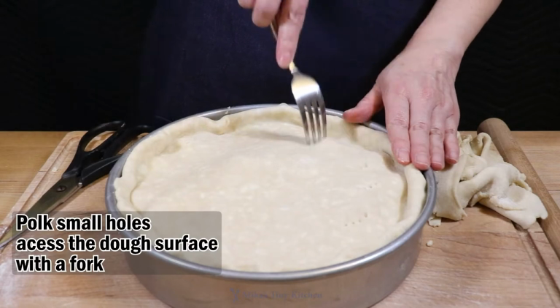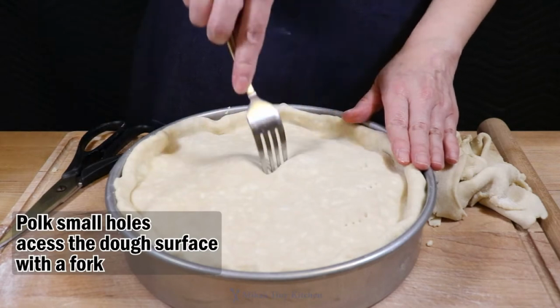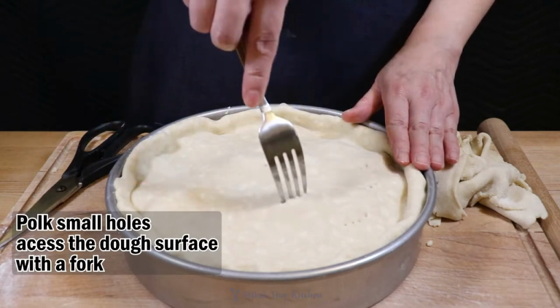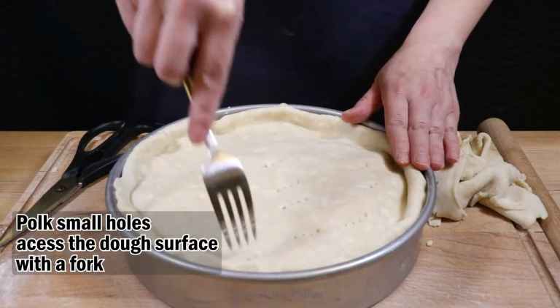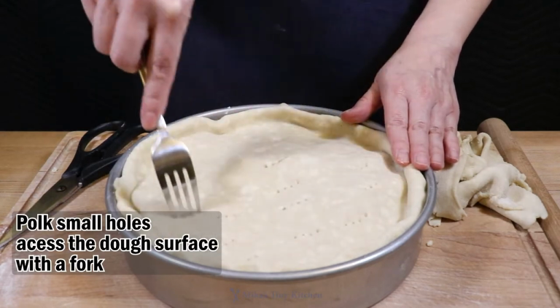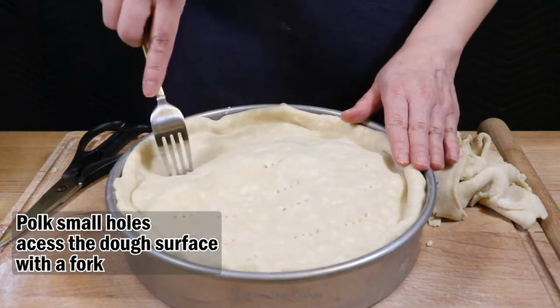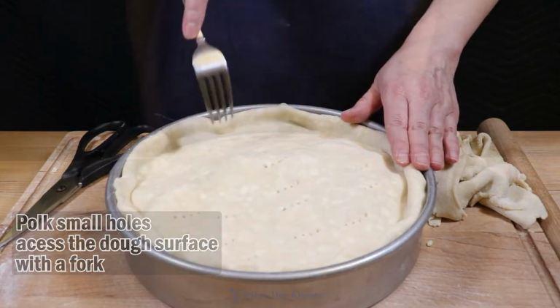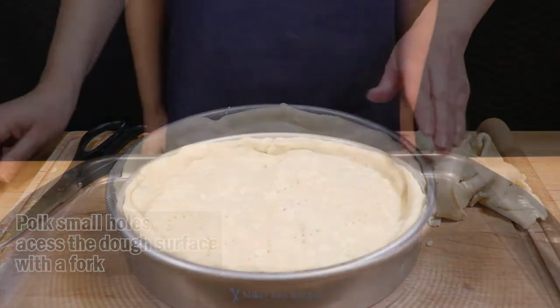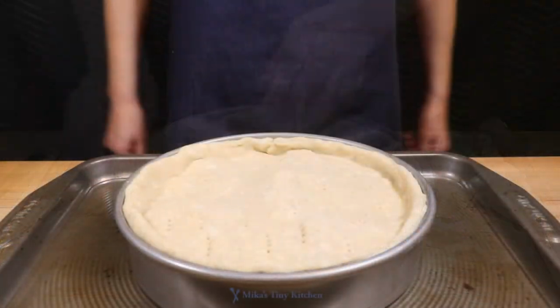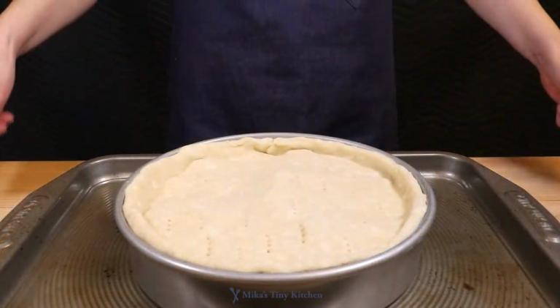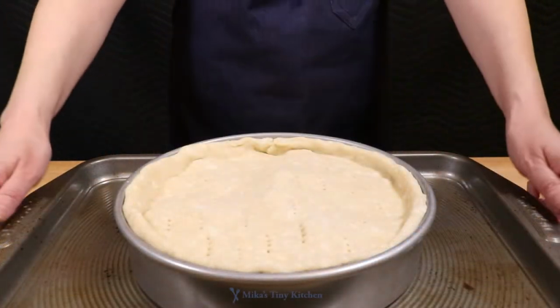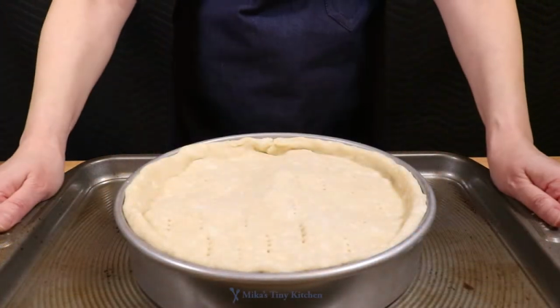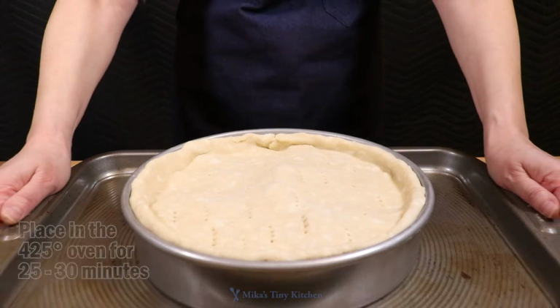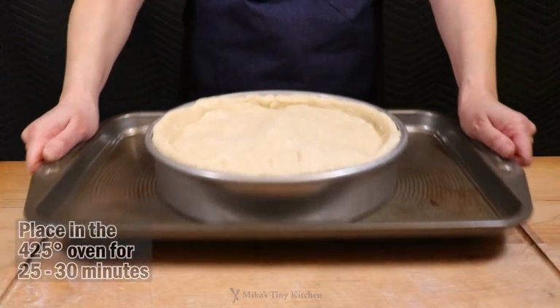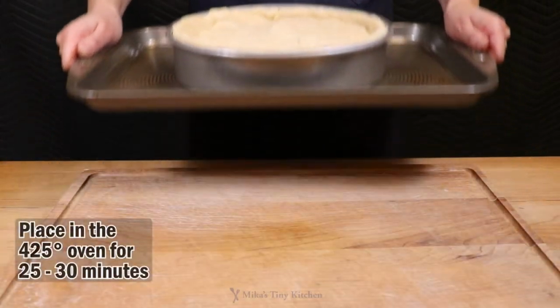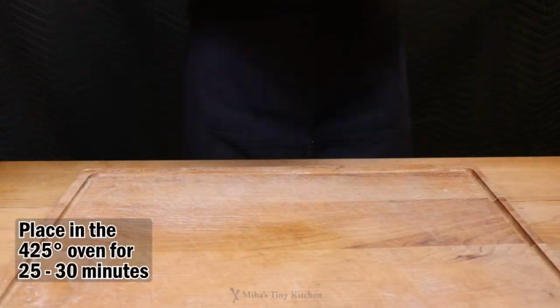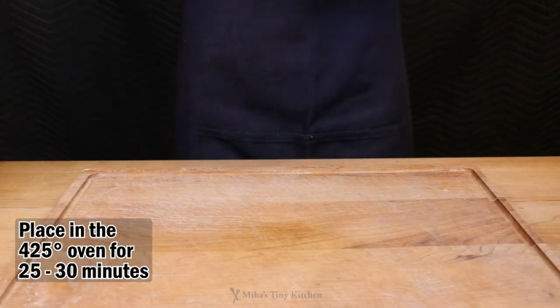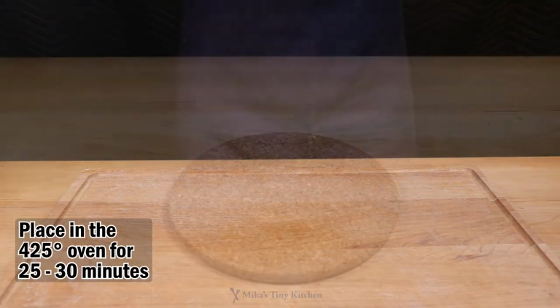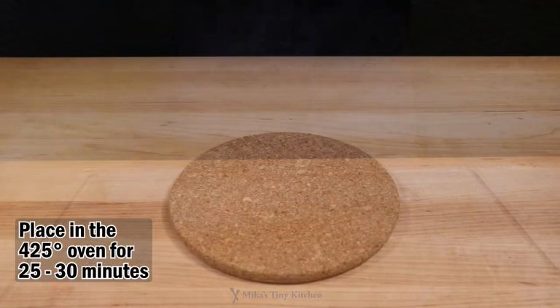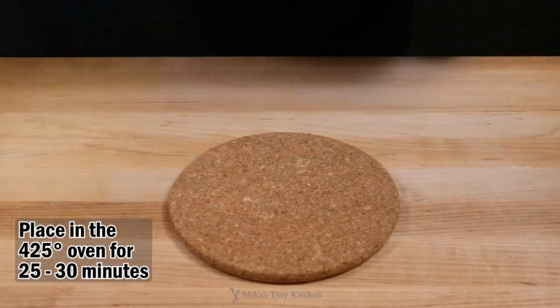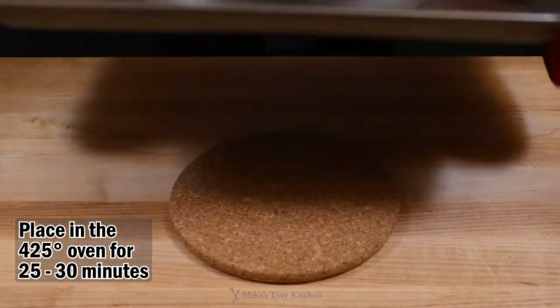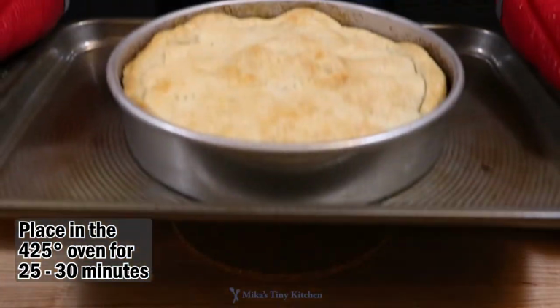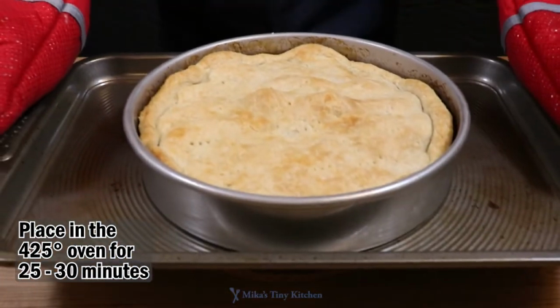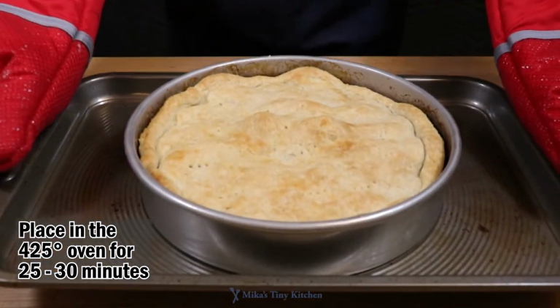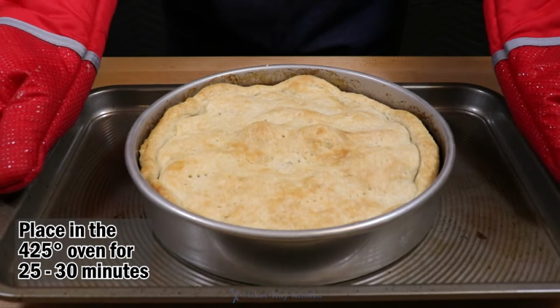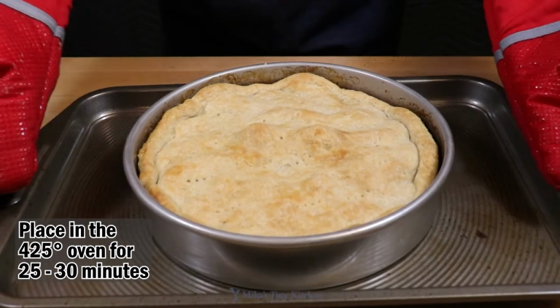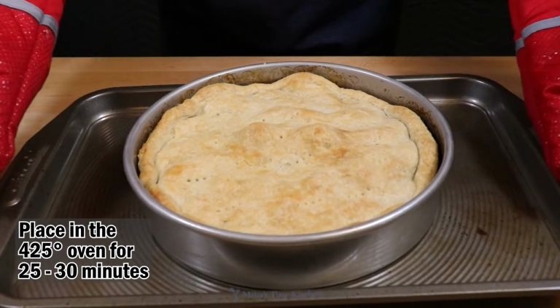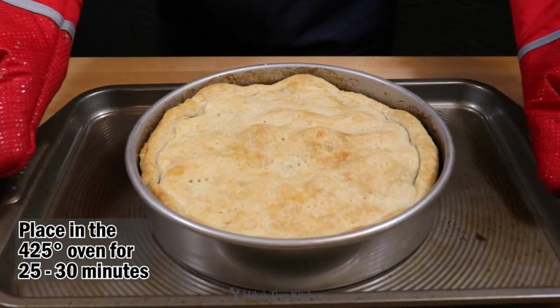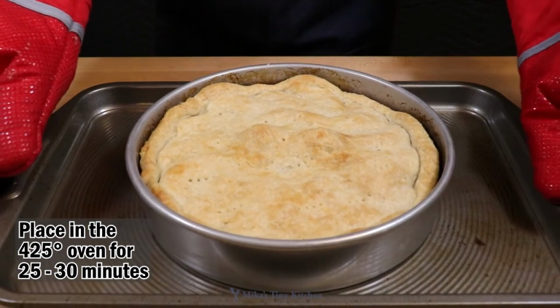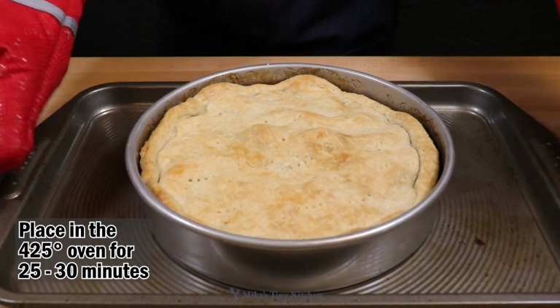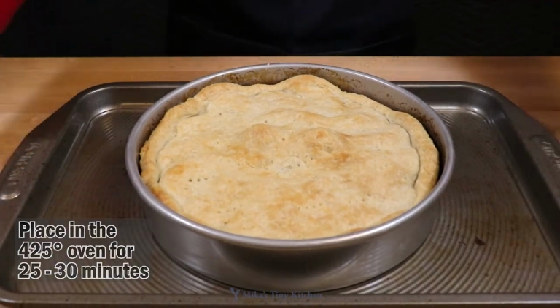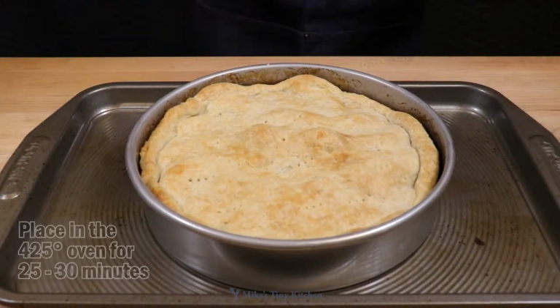Bake in a 425 degree oven for 25 to 30 minutes. Check for doneness. Allow to cool on the cooling rack 15 to 20 minutes. Now, flip the tart.